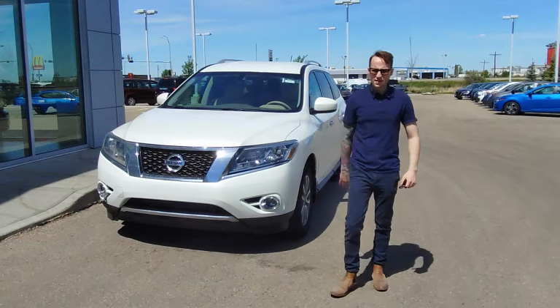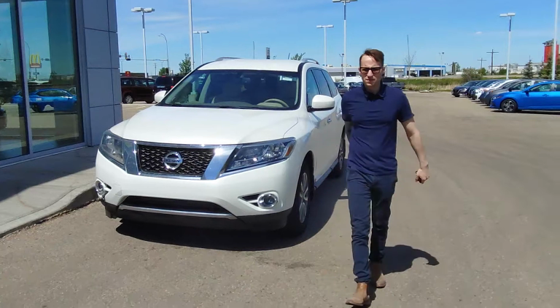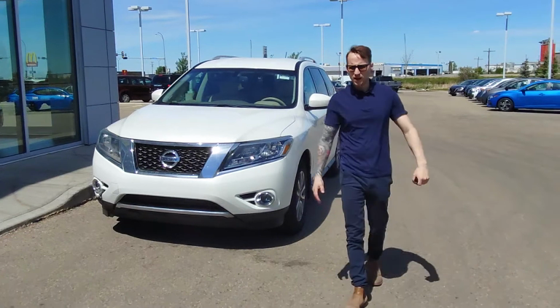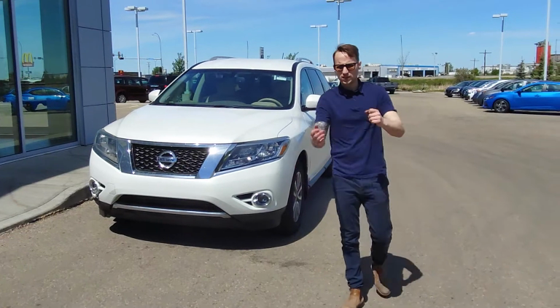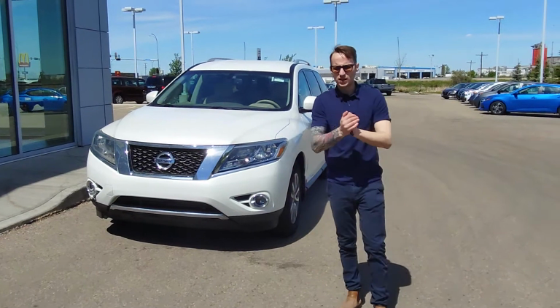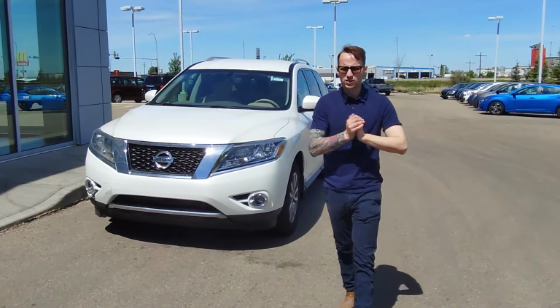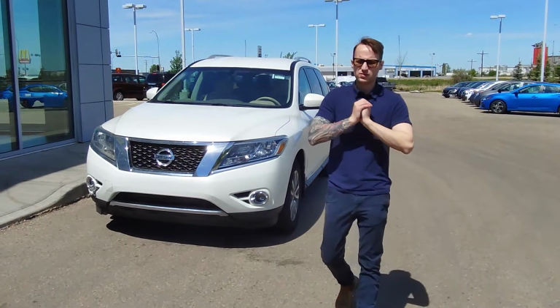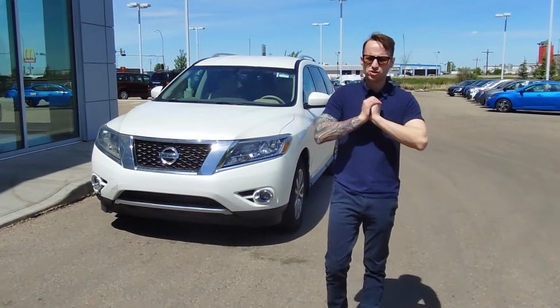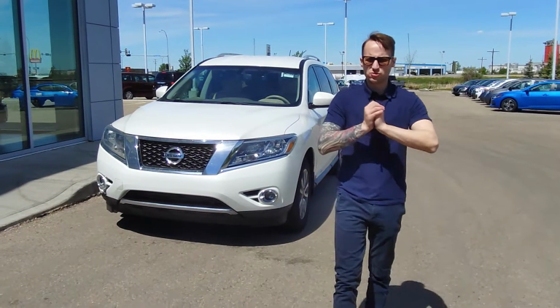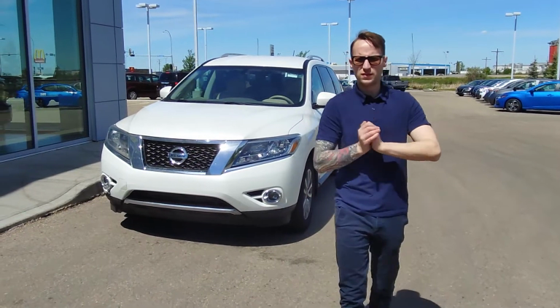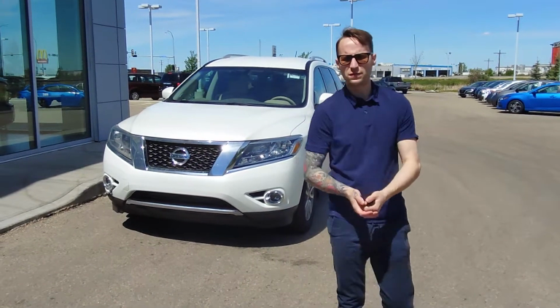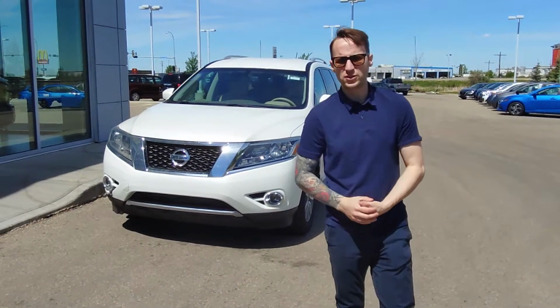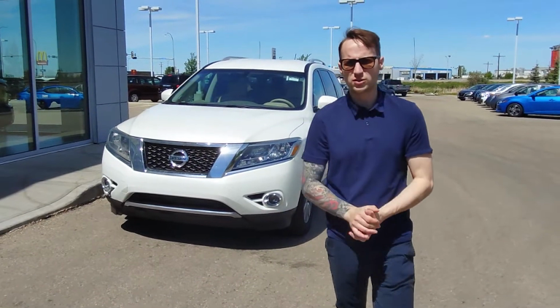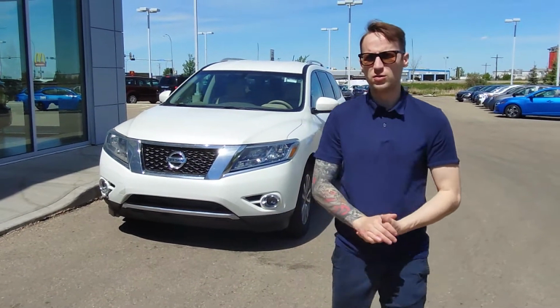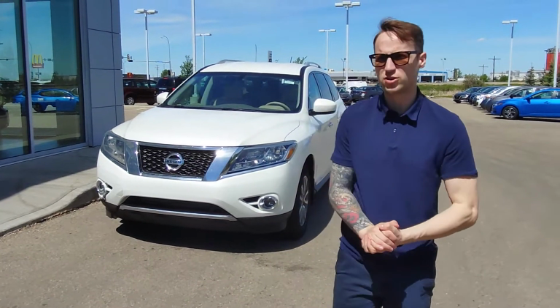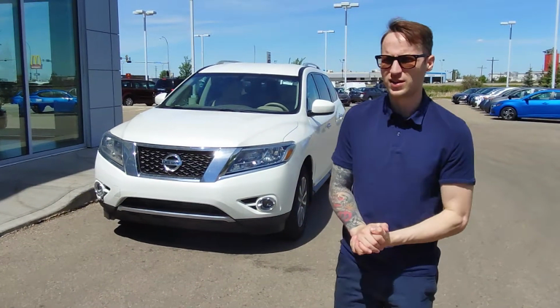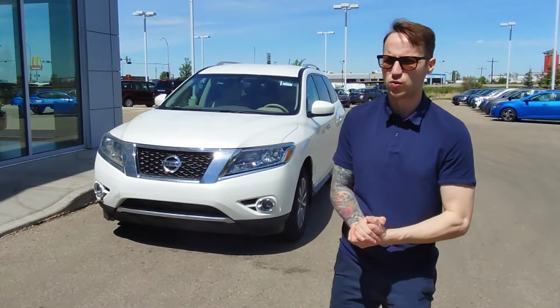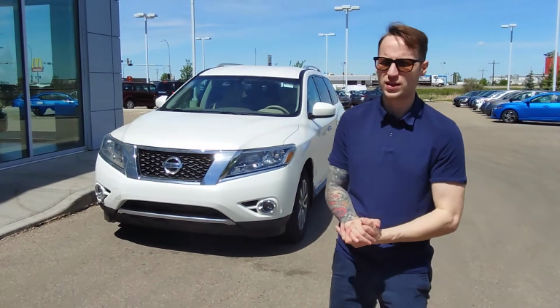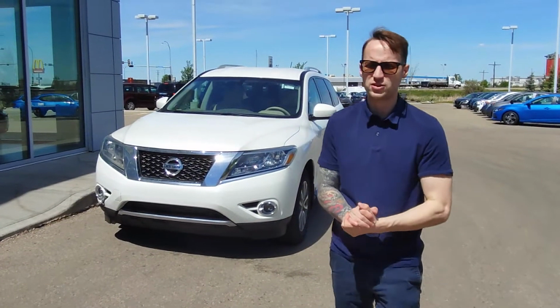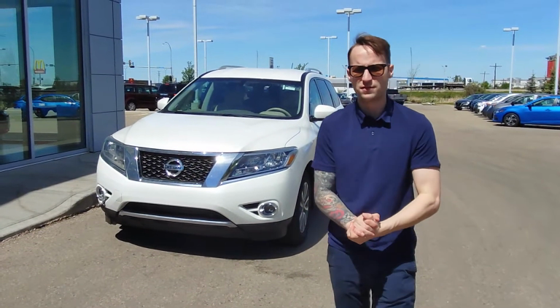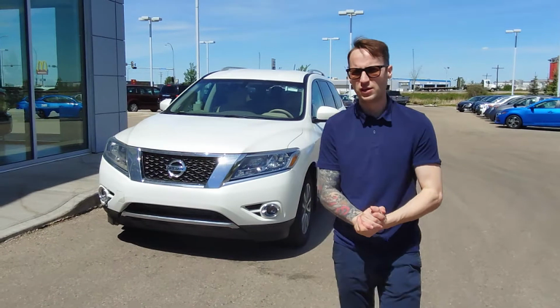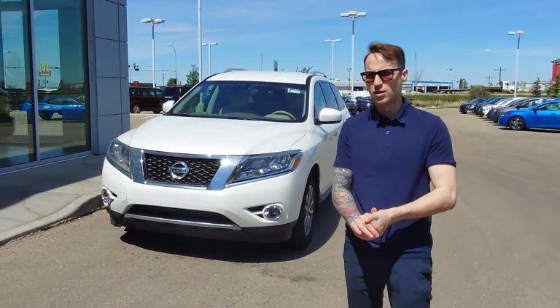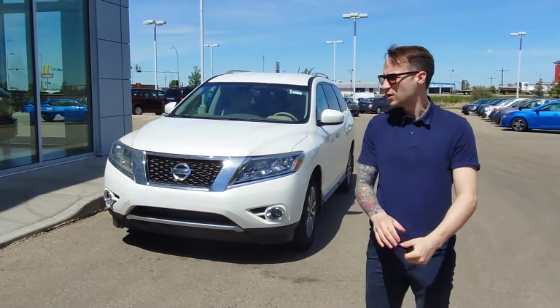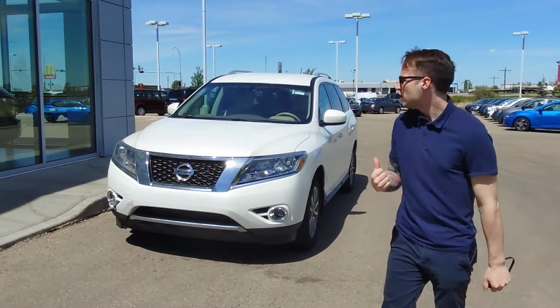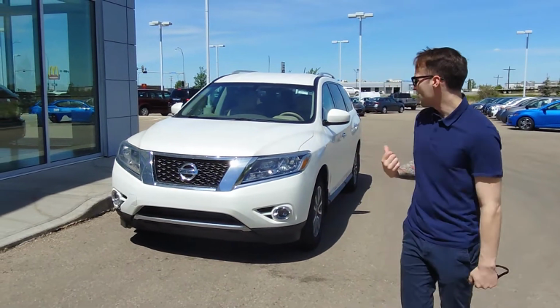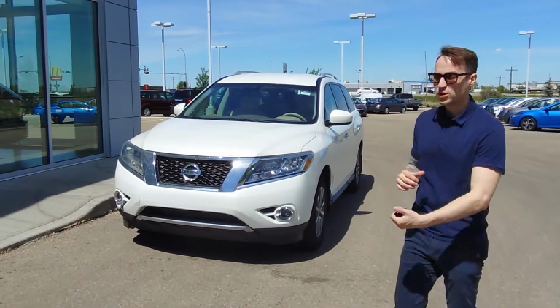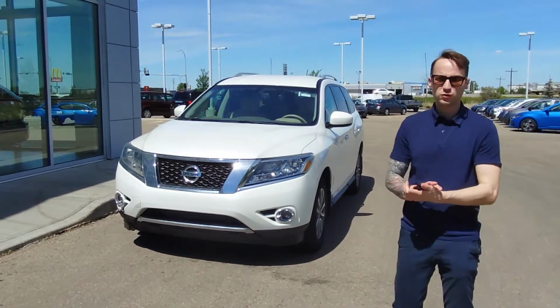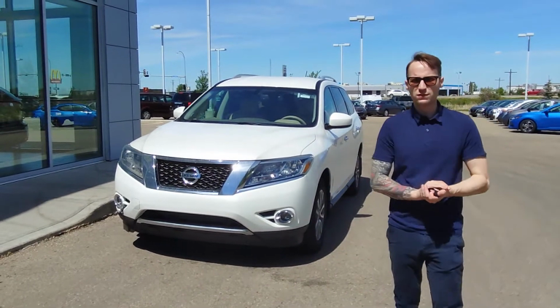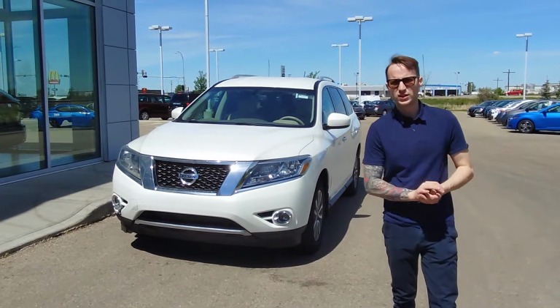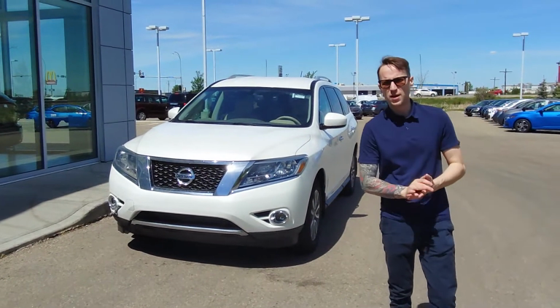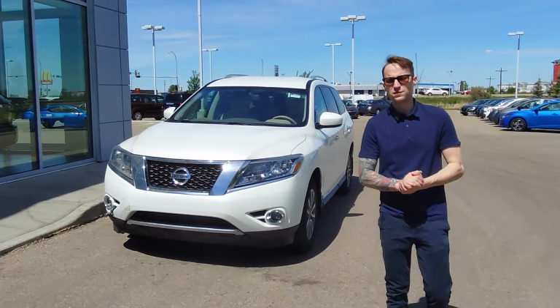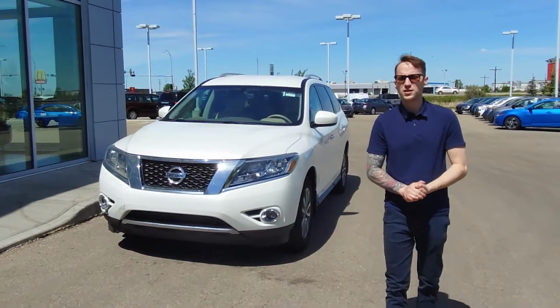Kevin here from LA Nissan. I did just receive your information. Looks like you want to trade in your 2011 Chevy Equinox for our beautiful 2014 Pathfinder.